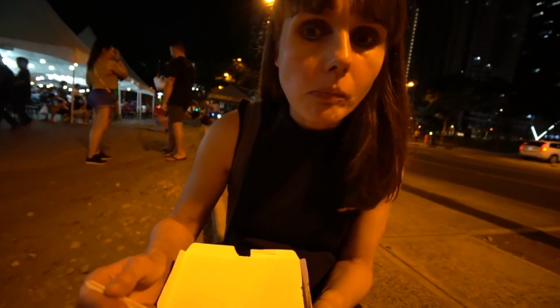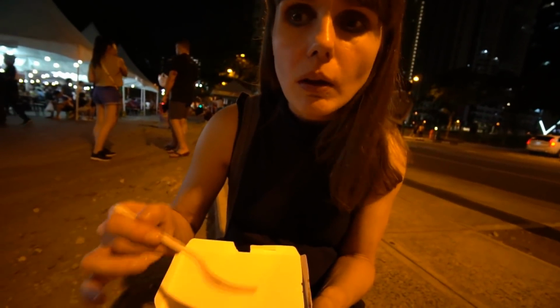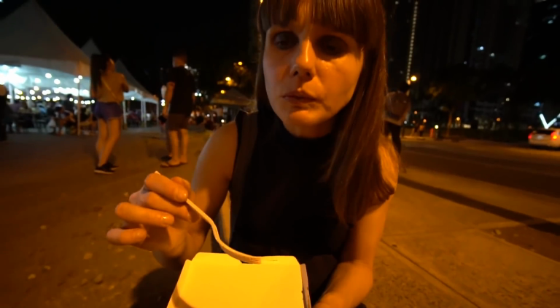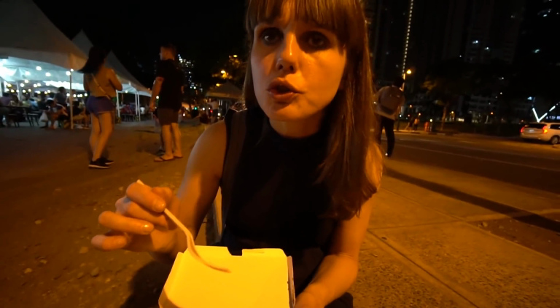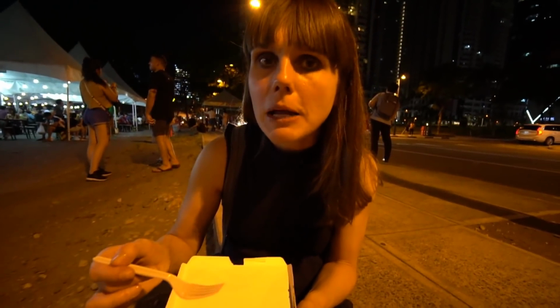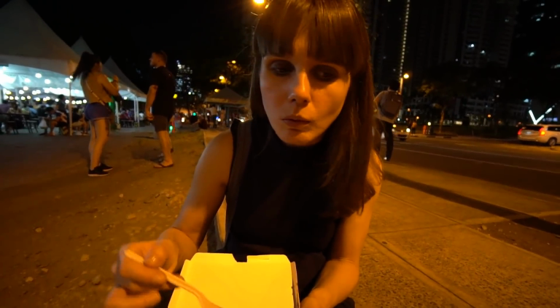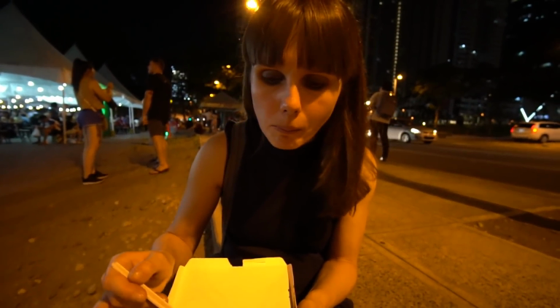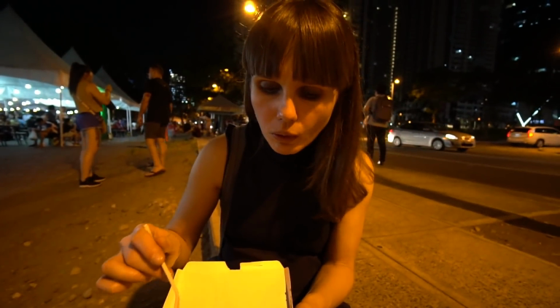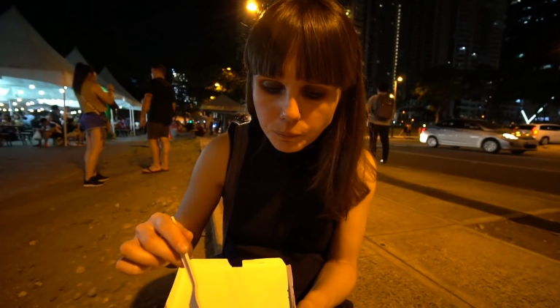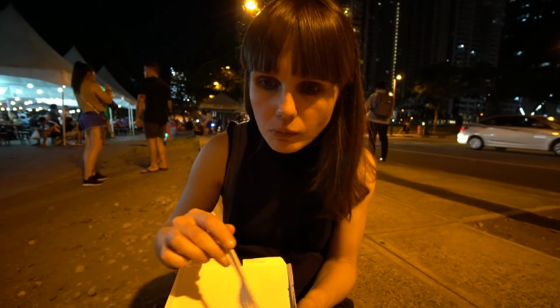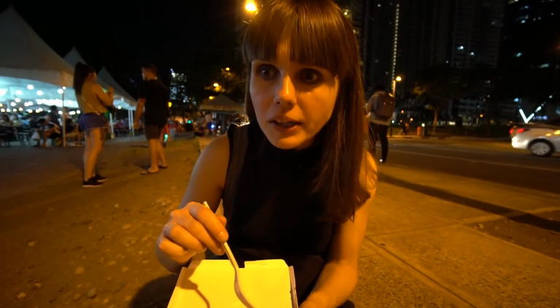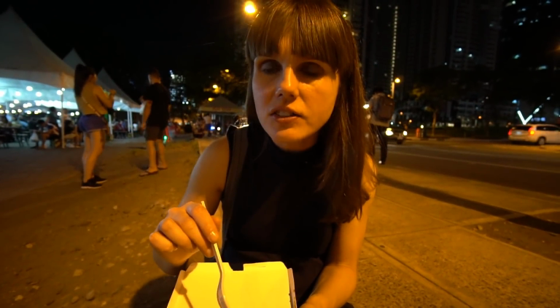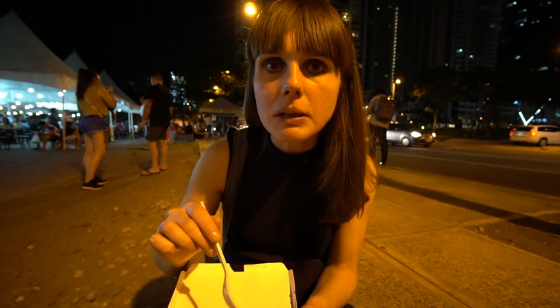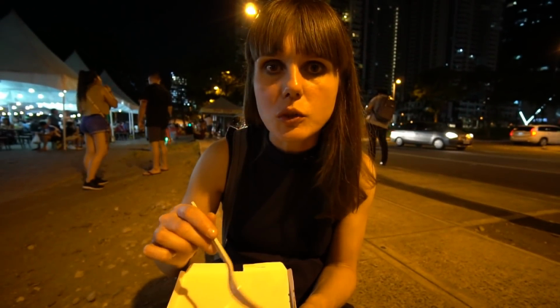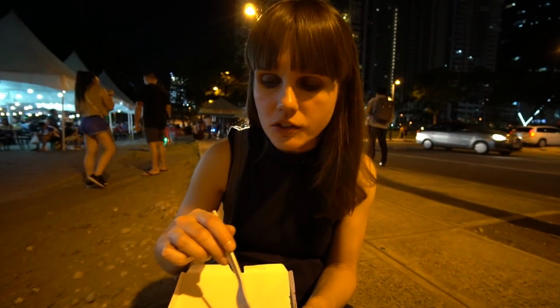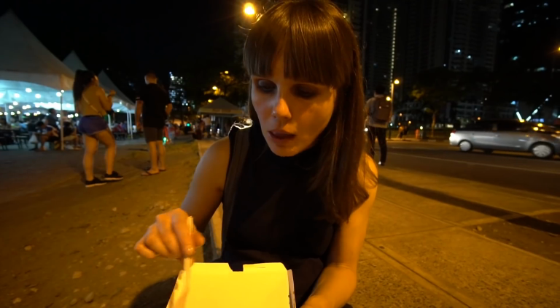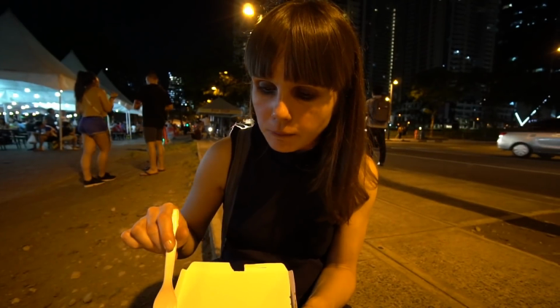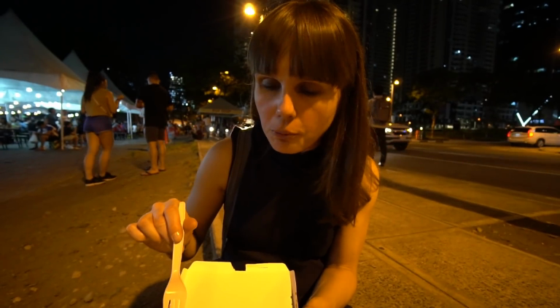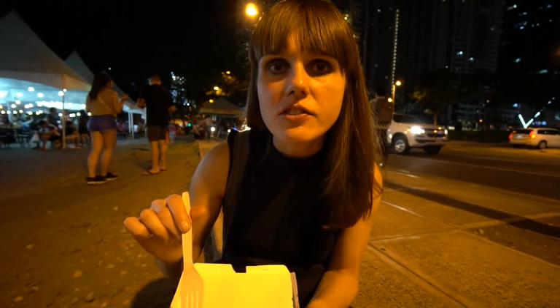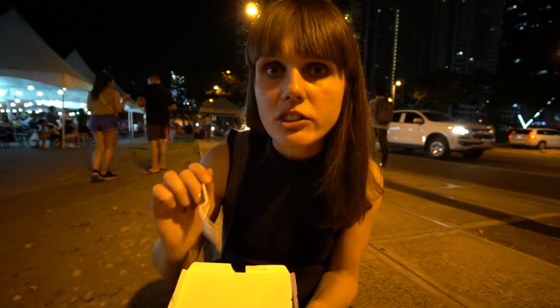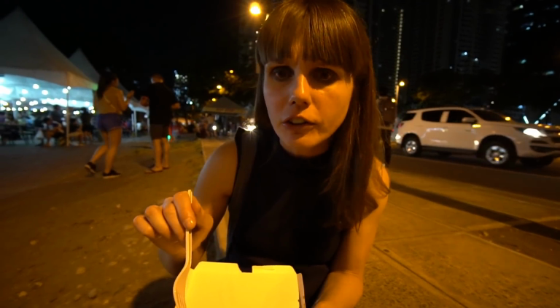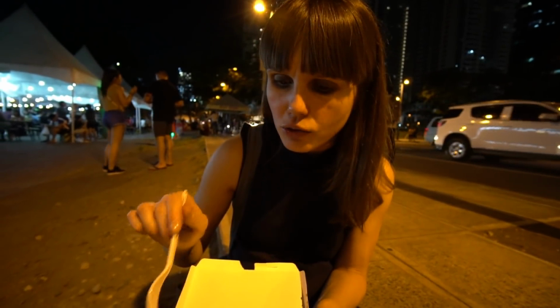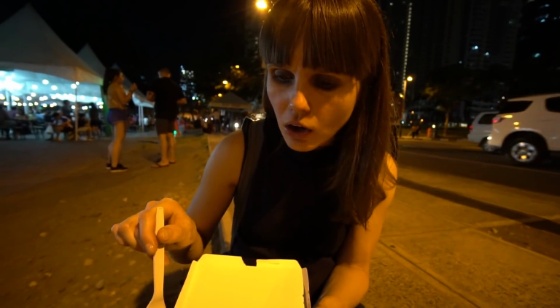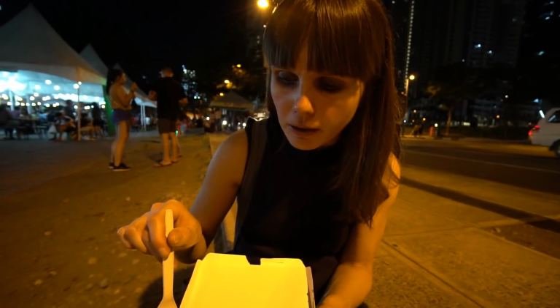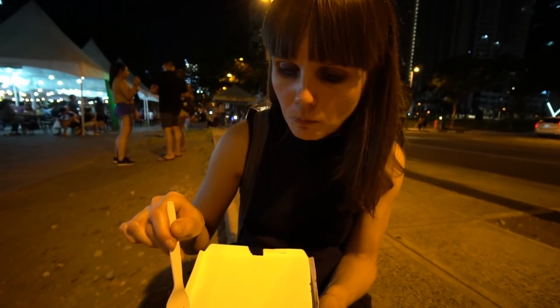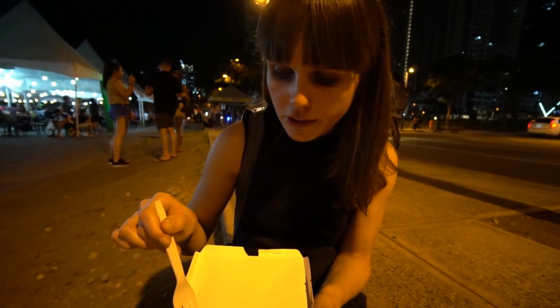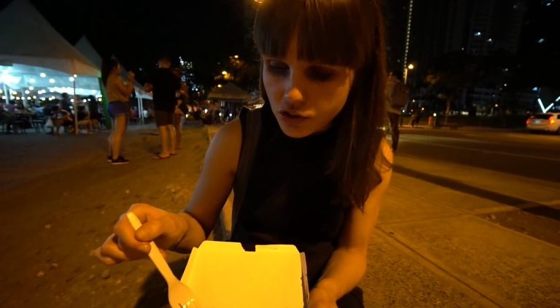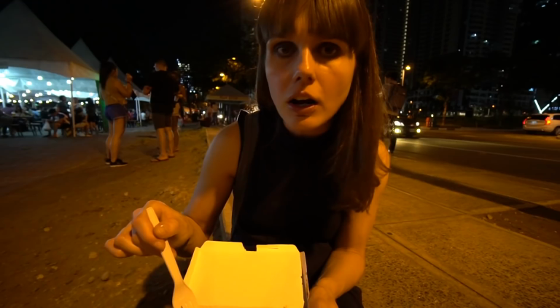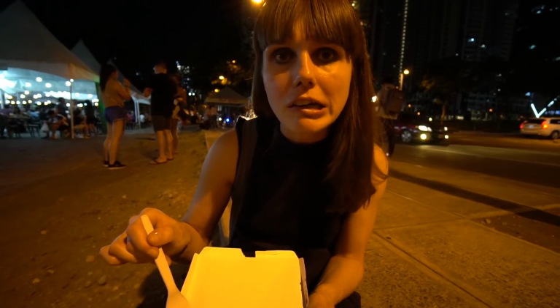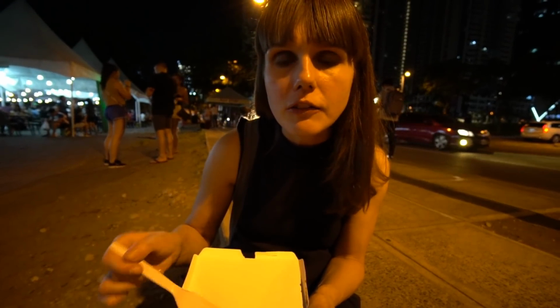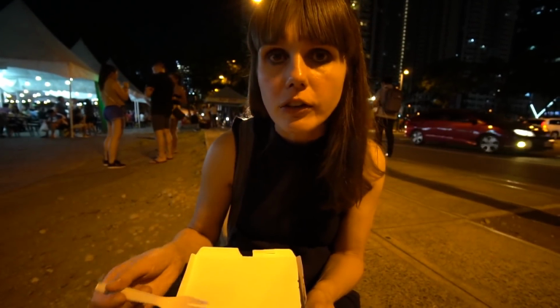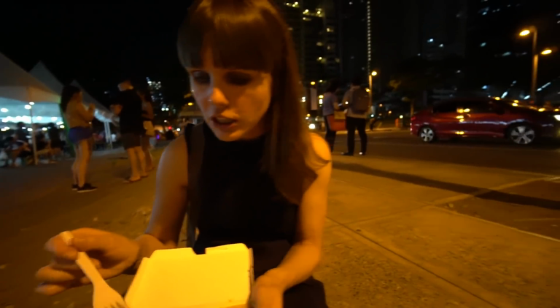That's more chewy, but again a similar milky sweetness. For me, it's the cassava cake — I really like that texture and I love the coconutty flavour. Delicious!